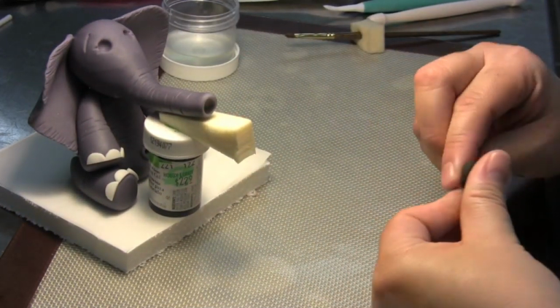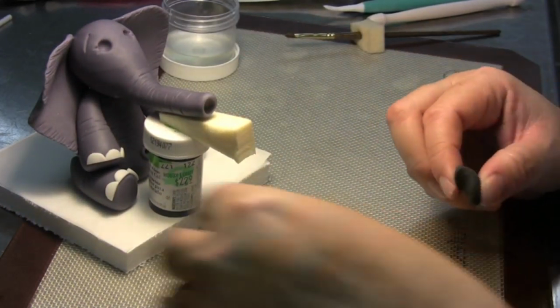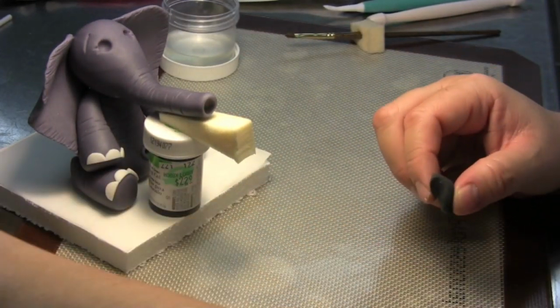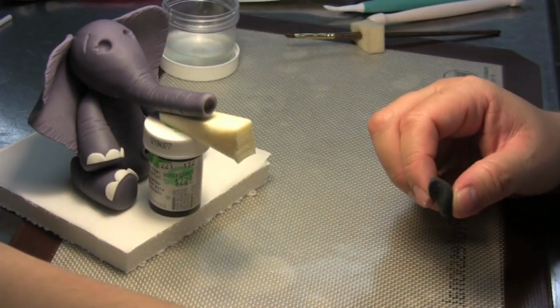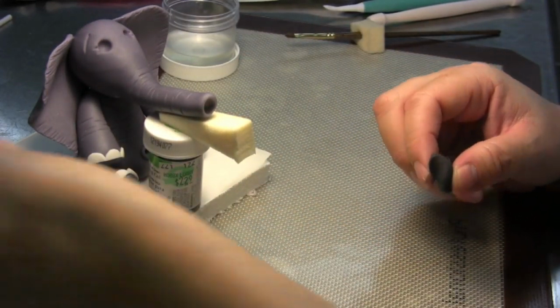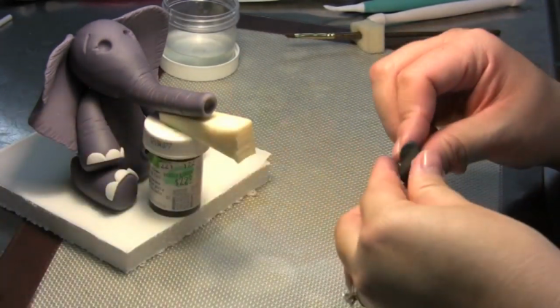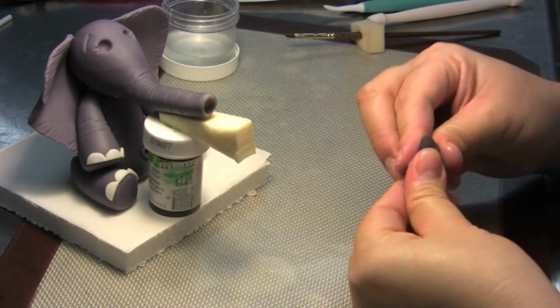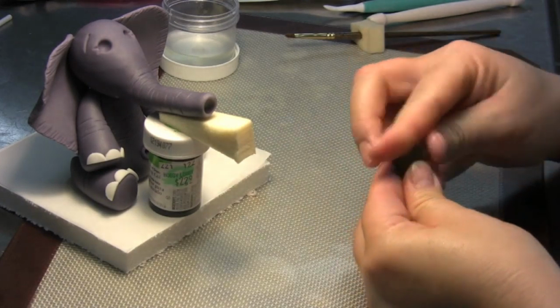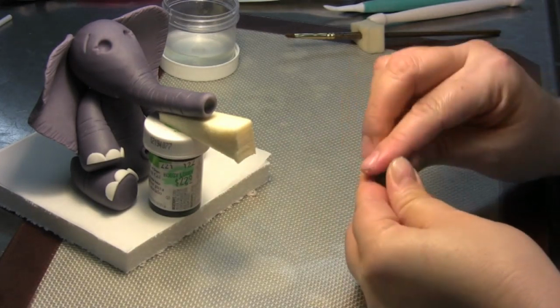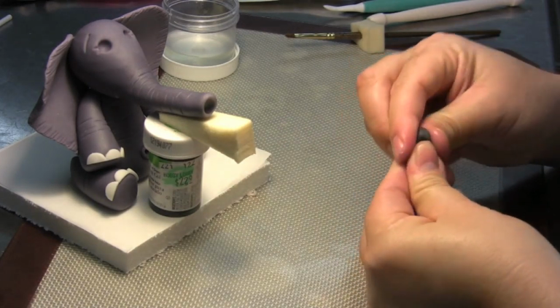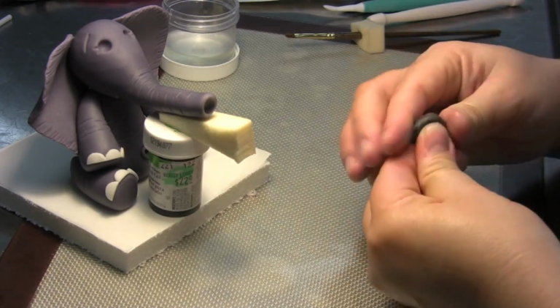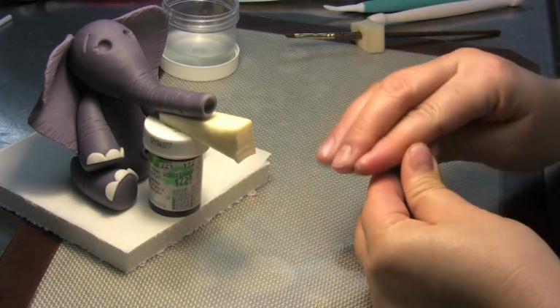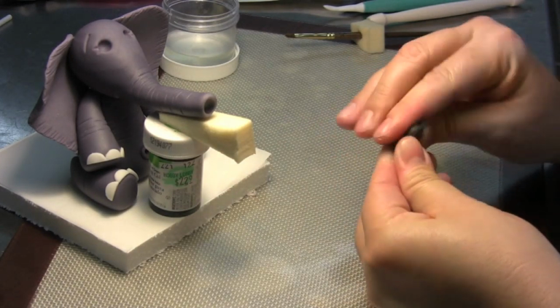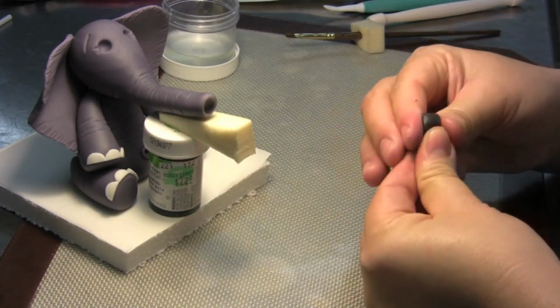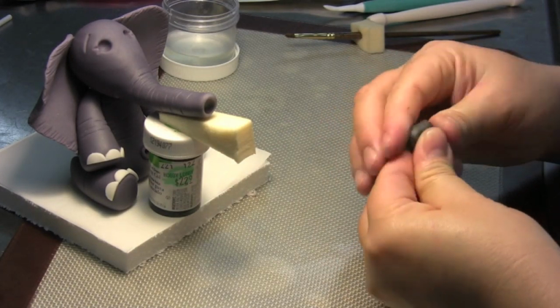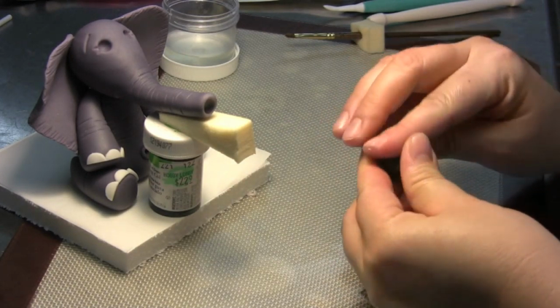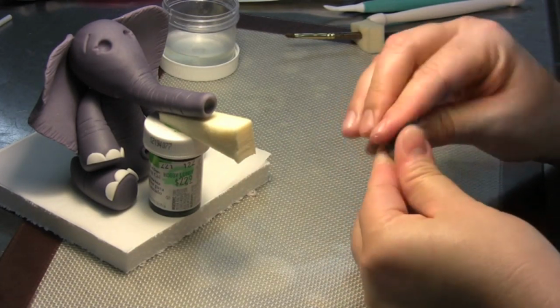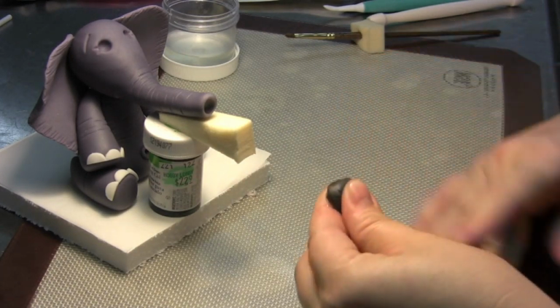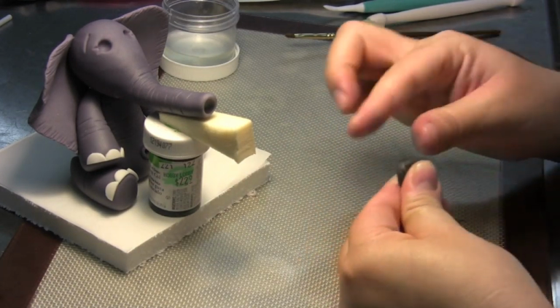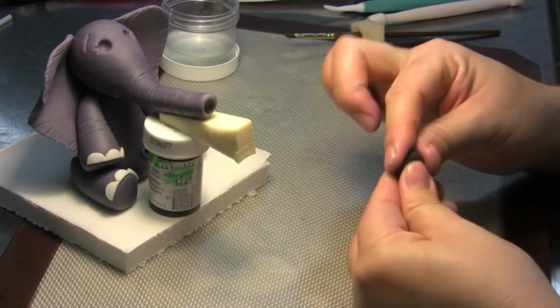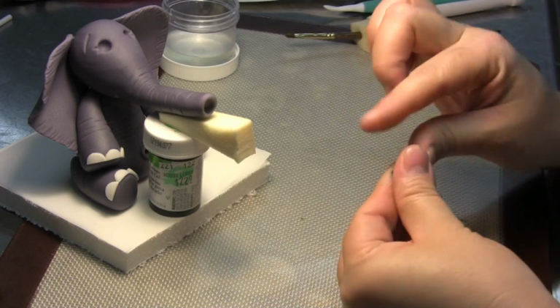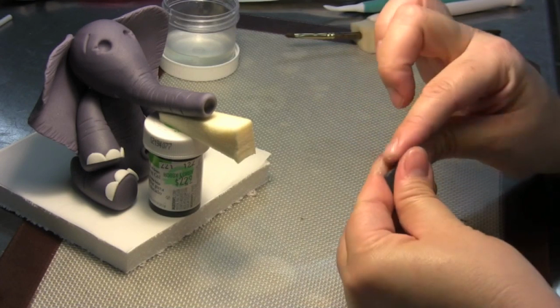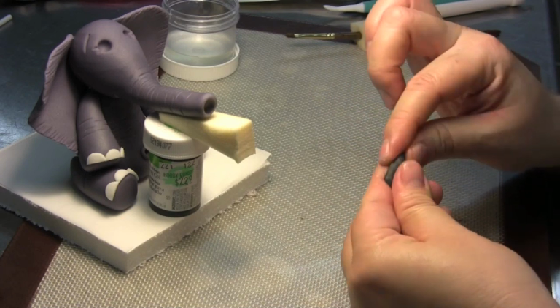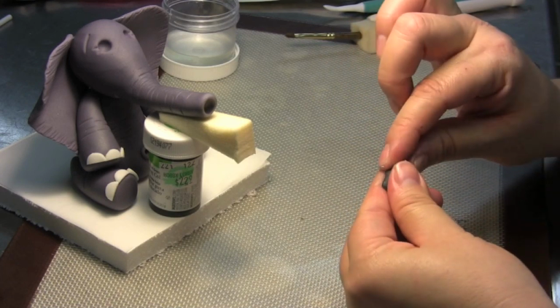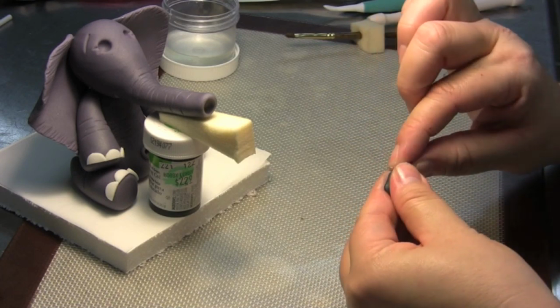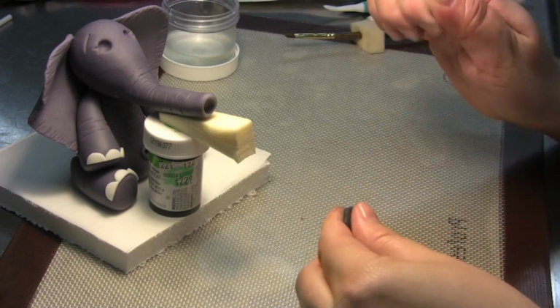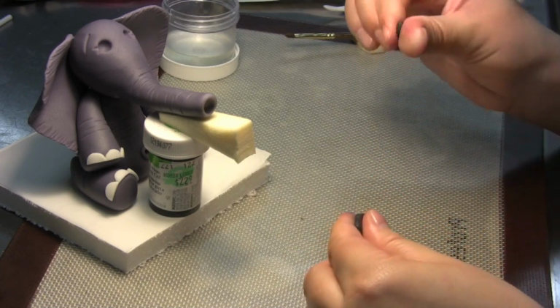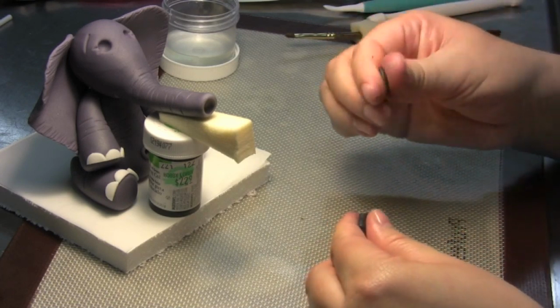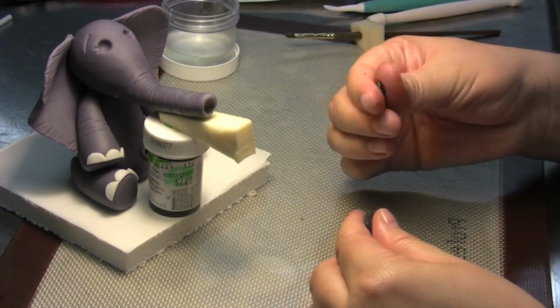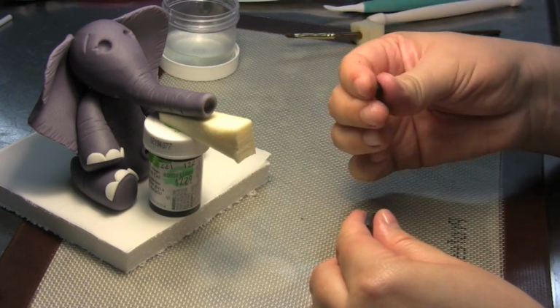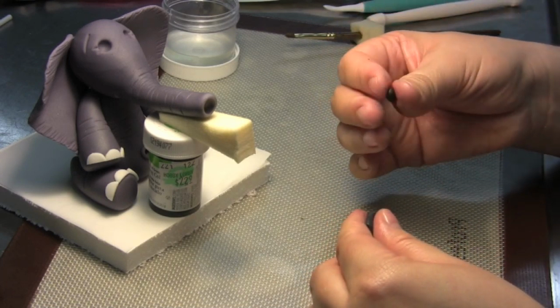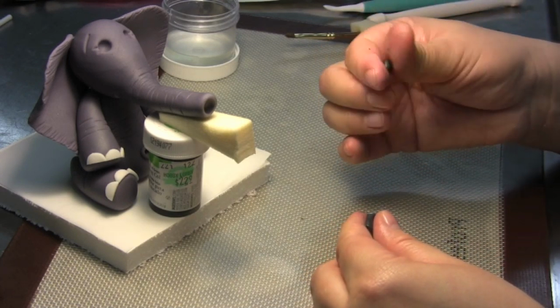Take a little bit of shortening if you need it. You need your gum paste and we're going to take one little tiny ball just to test it to see how it fits.